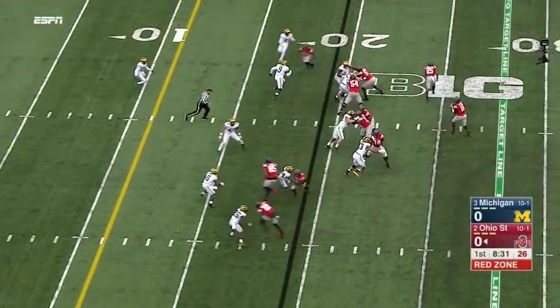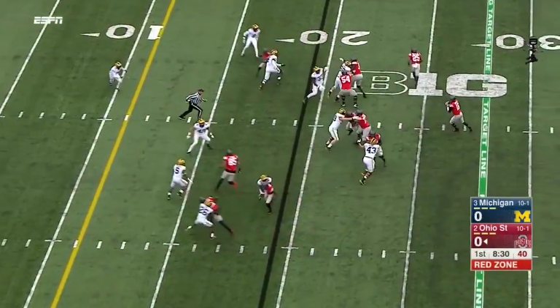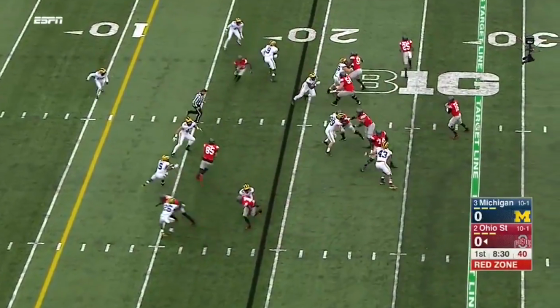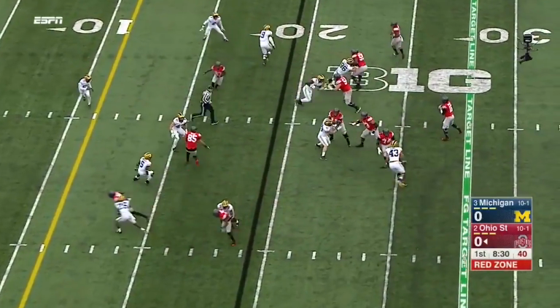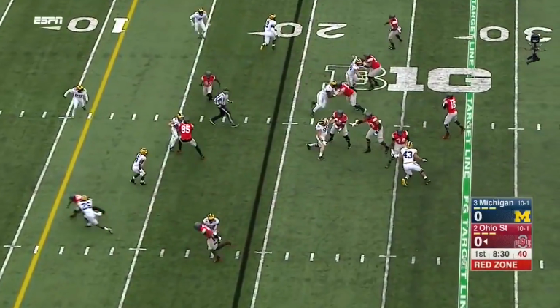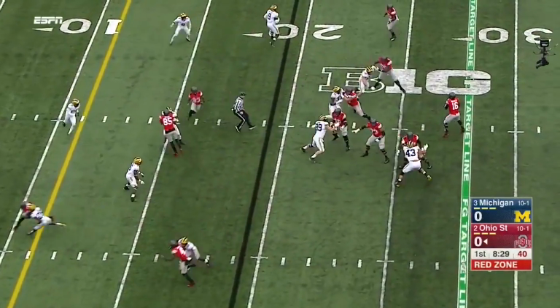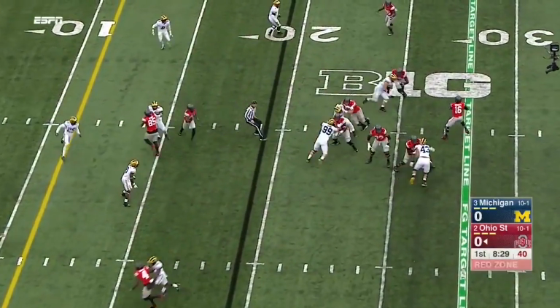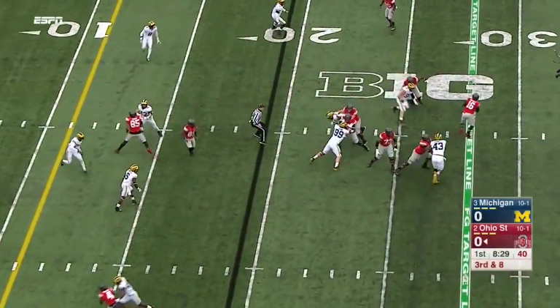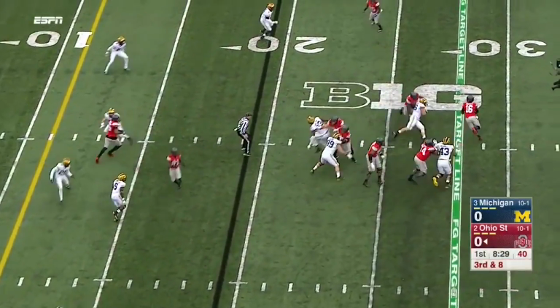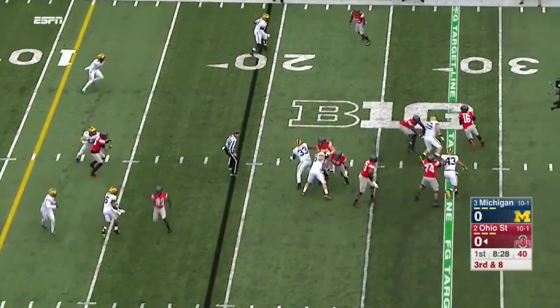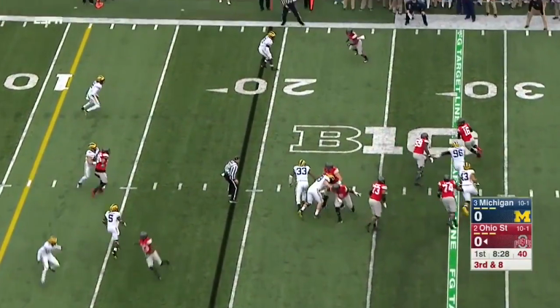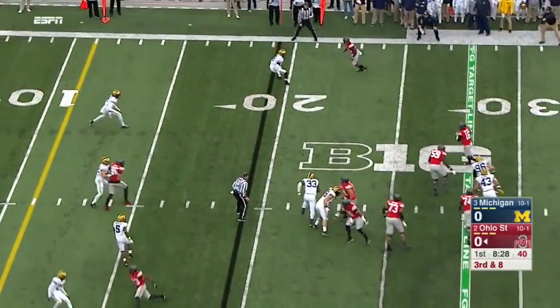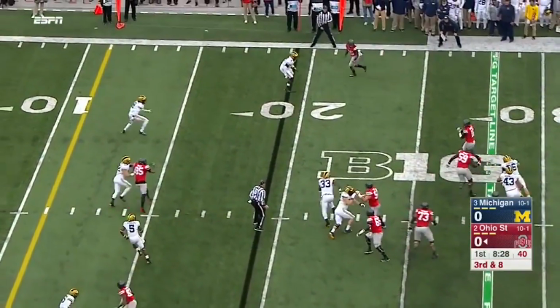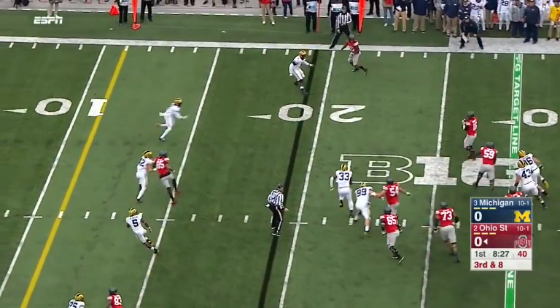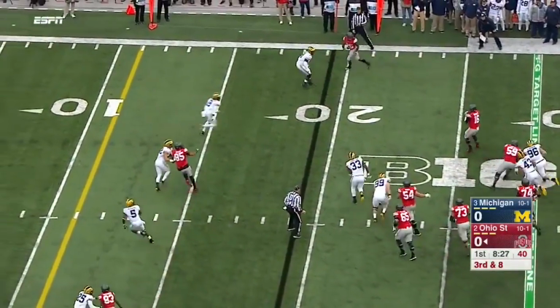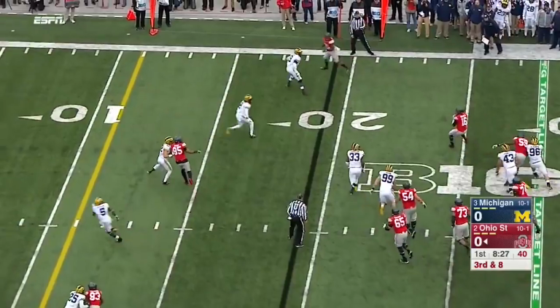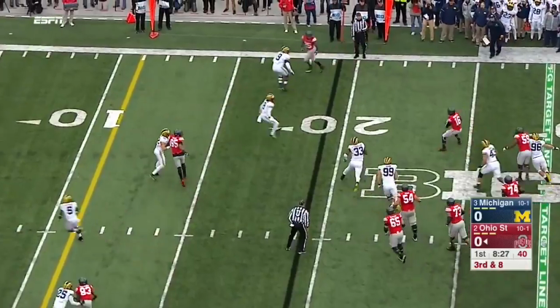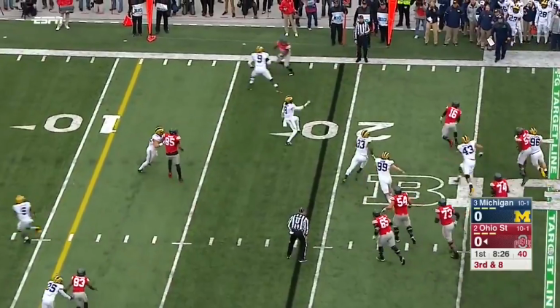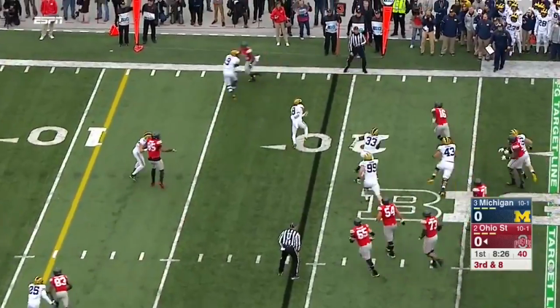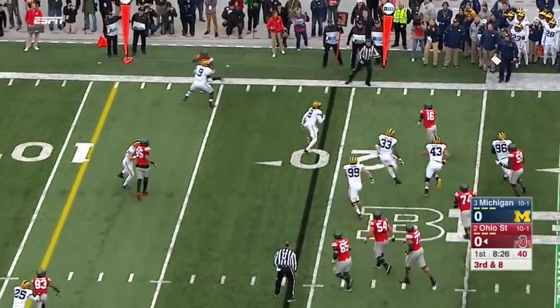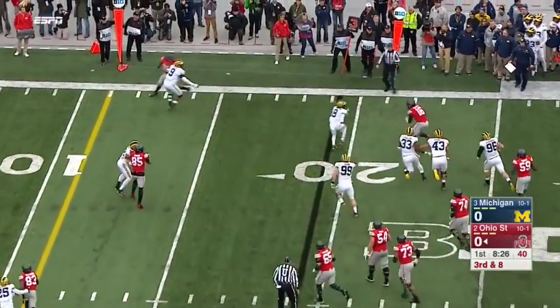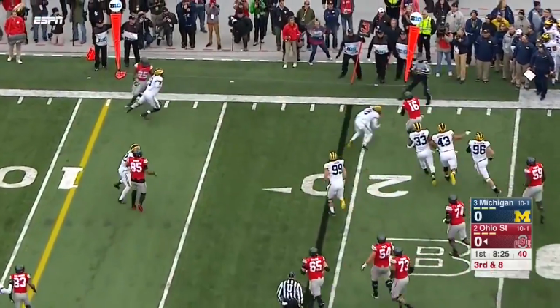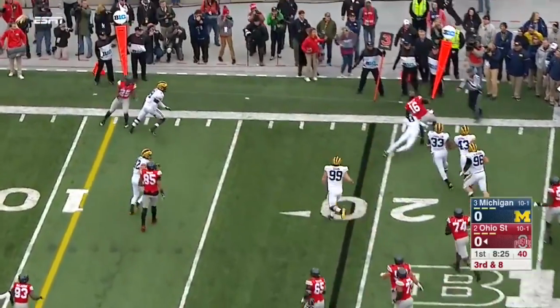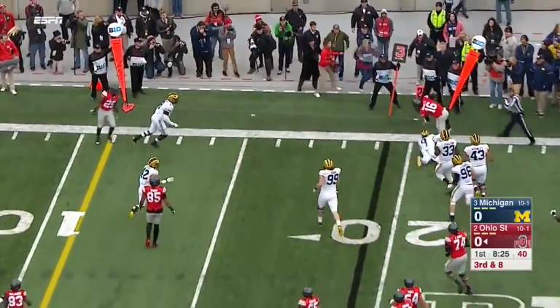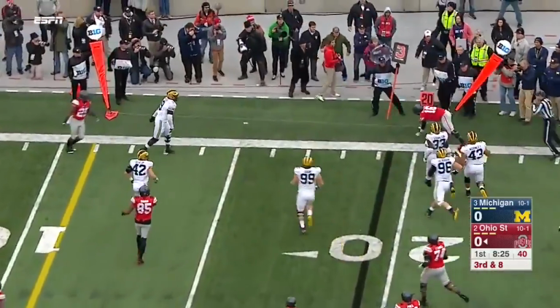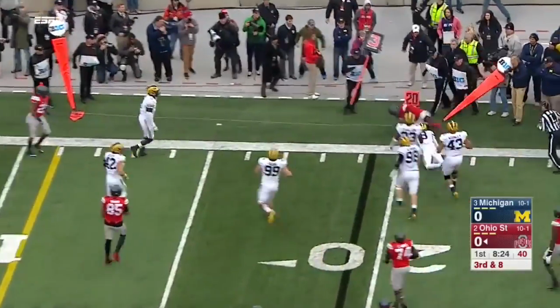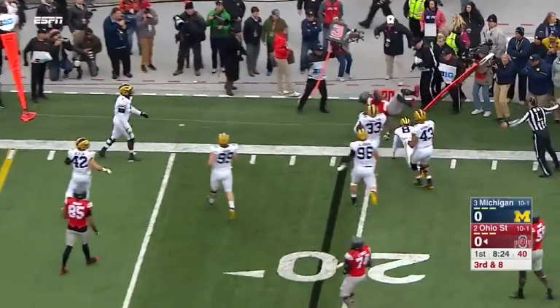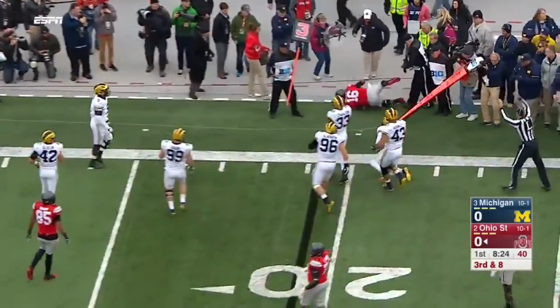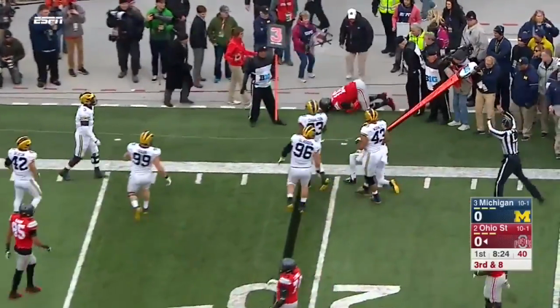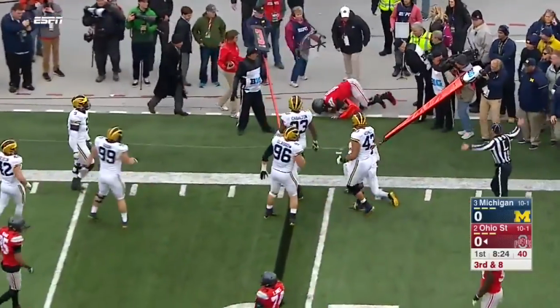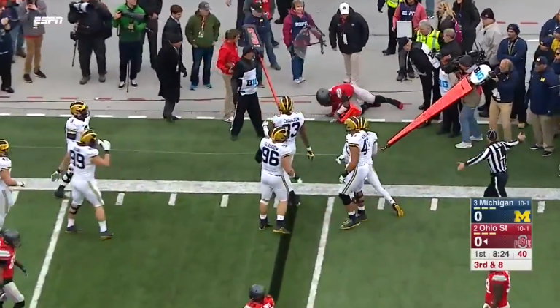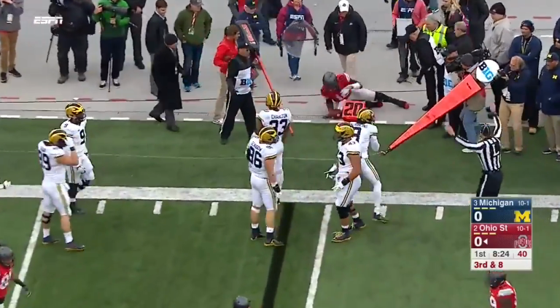Went fast on third down. Barrett from the pocket — rolling. And now knocked out of bounds at the line of scrimmage.